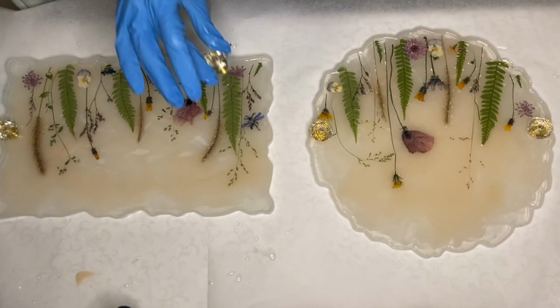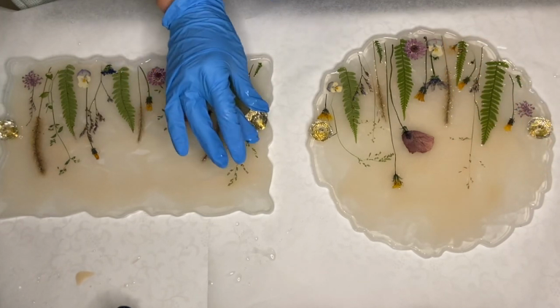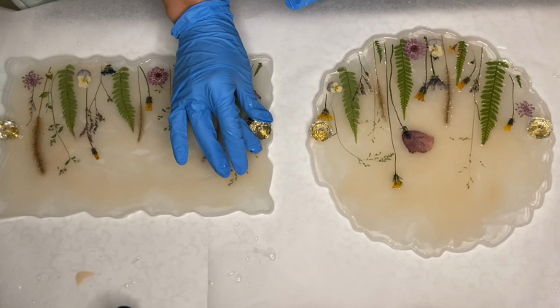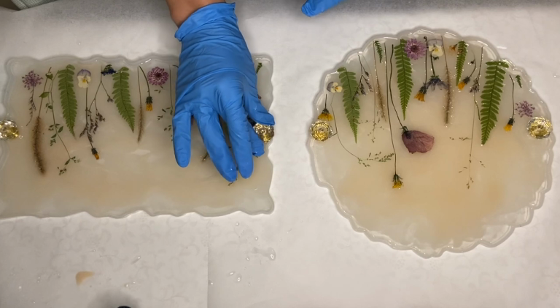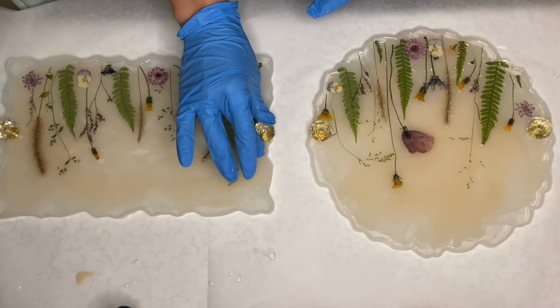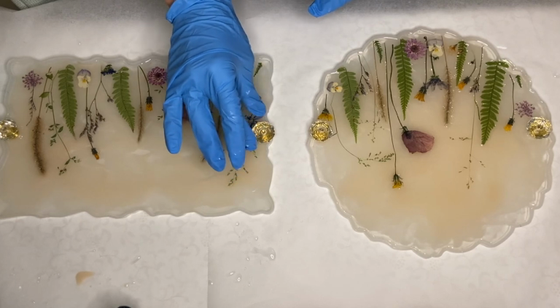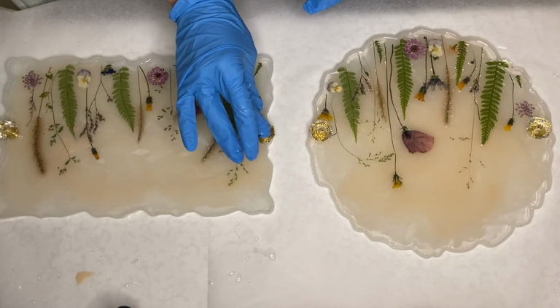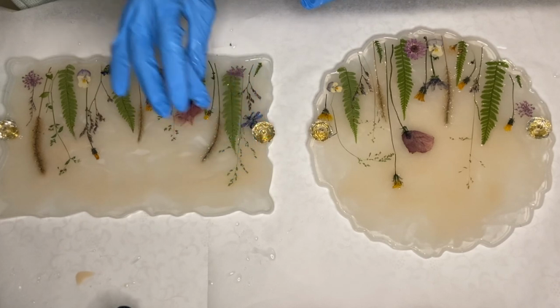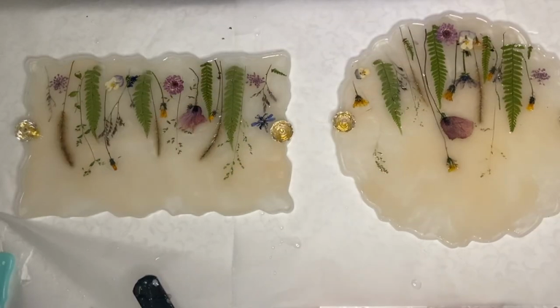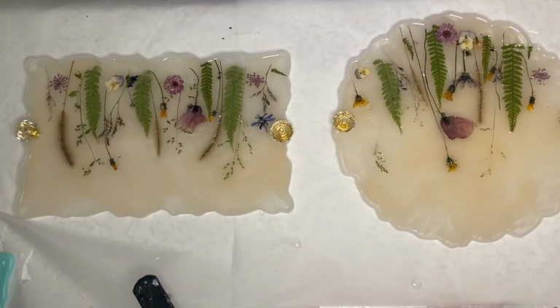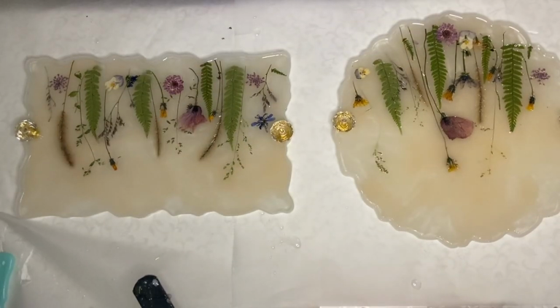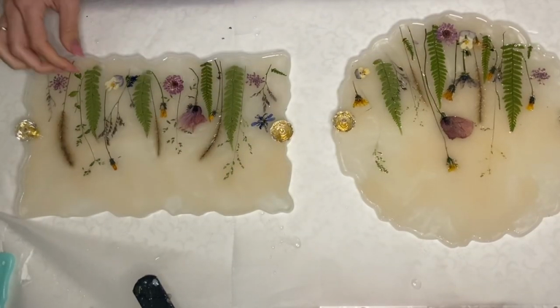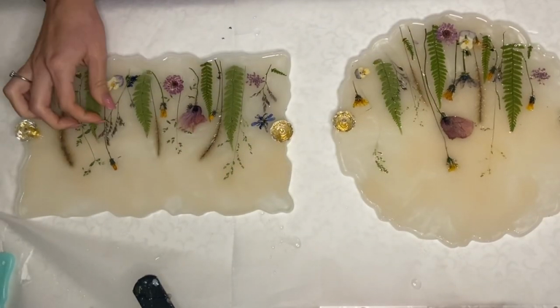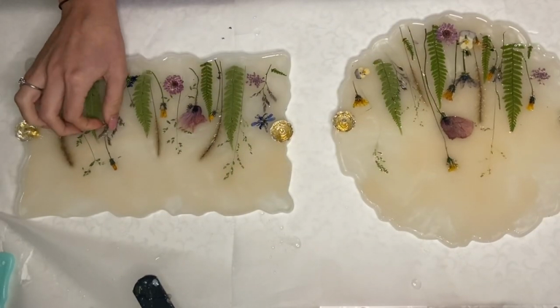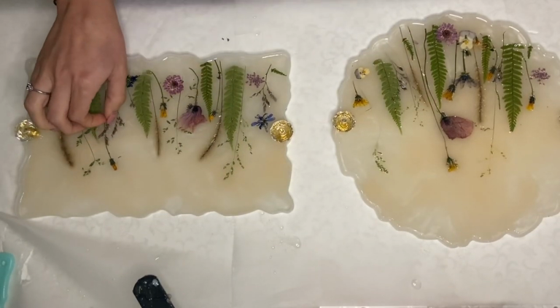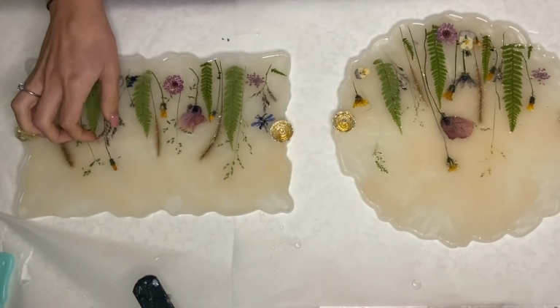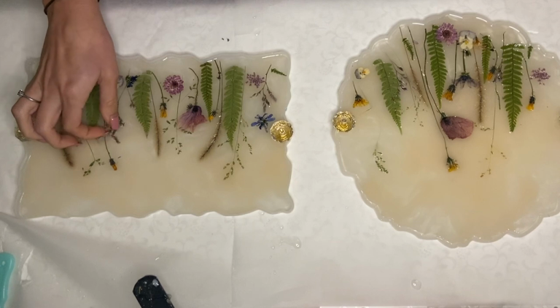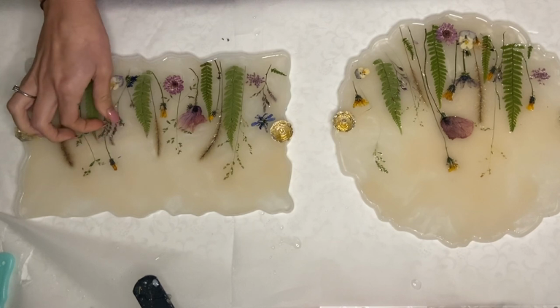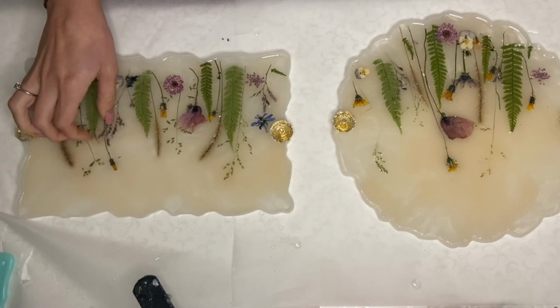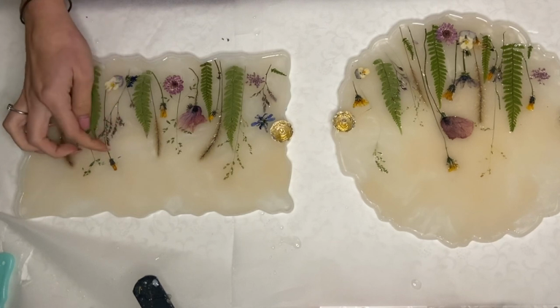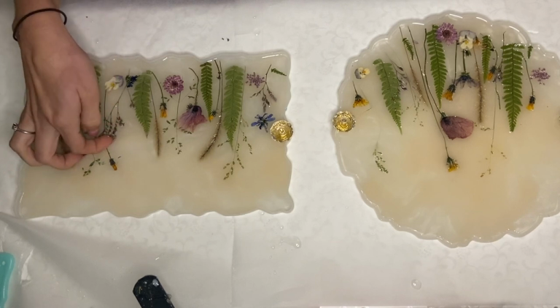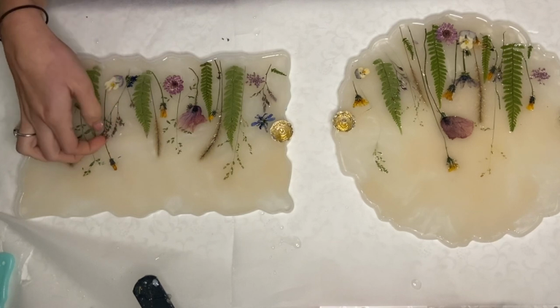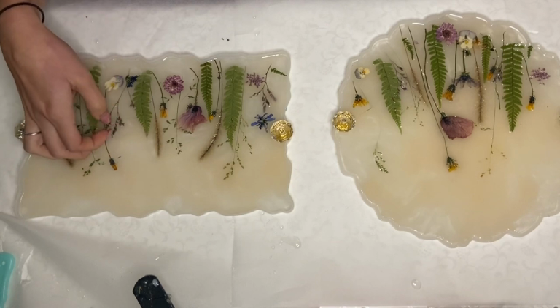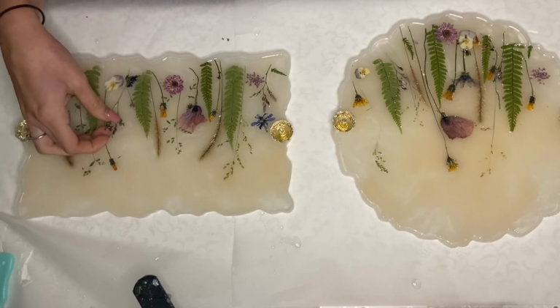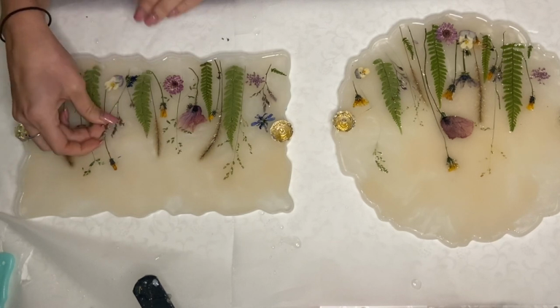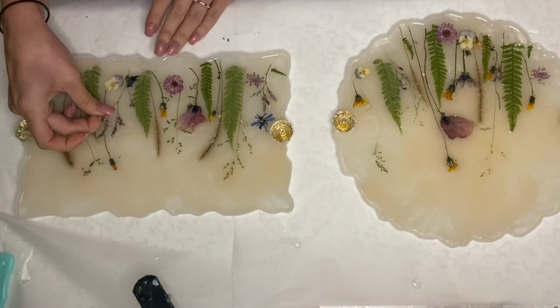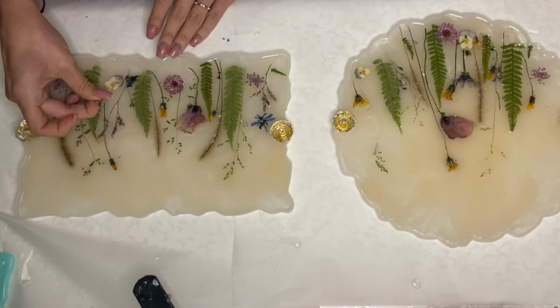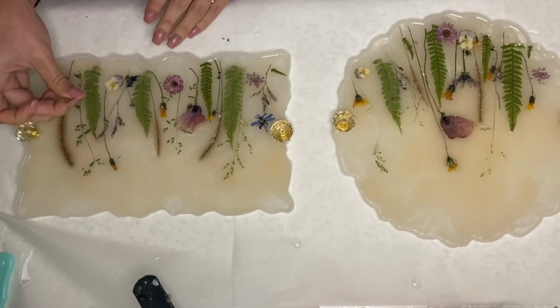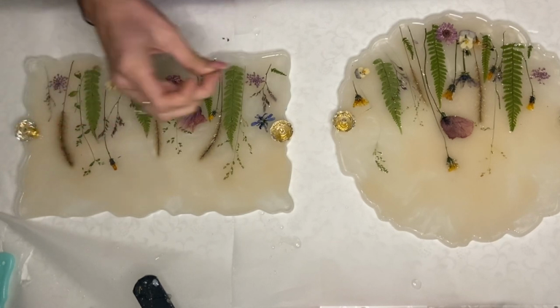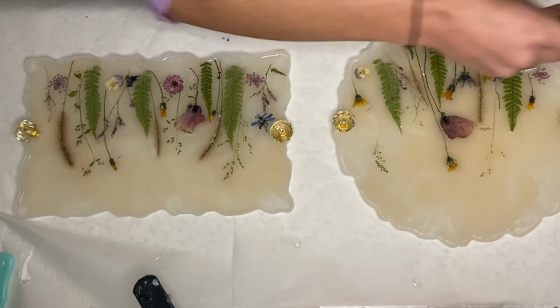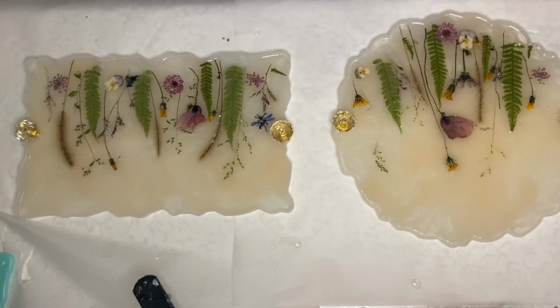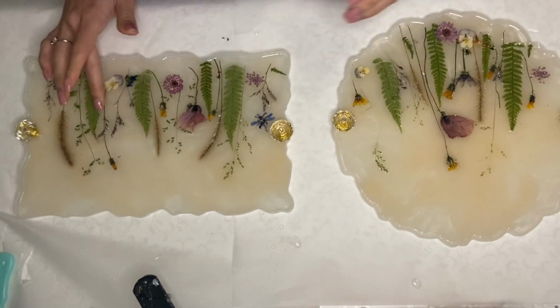I come back the next day once this layer has hardened. I take this opportunity to trim off any parts or stems that are sticking up too much from the resin and will be hard to cover.